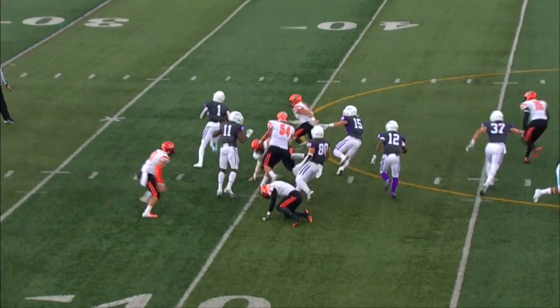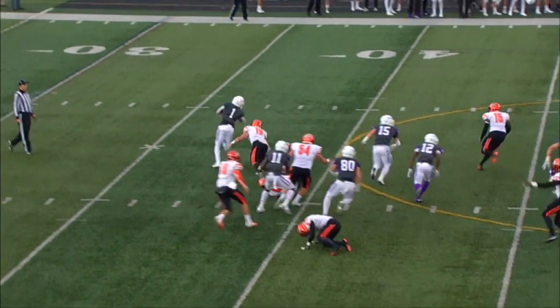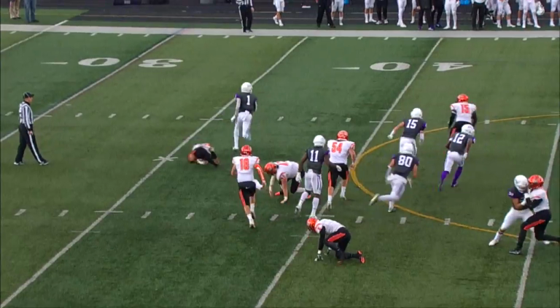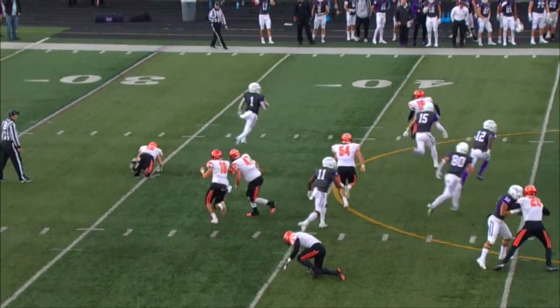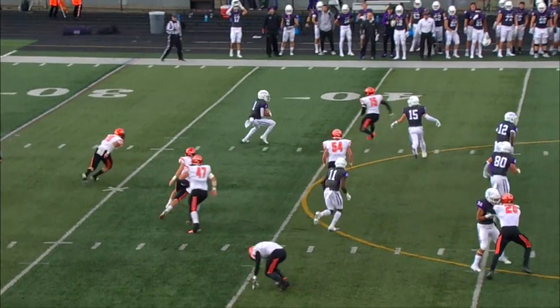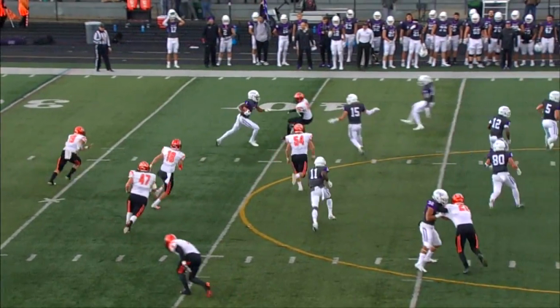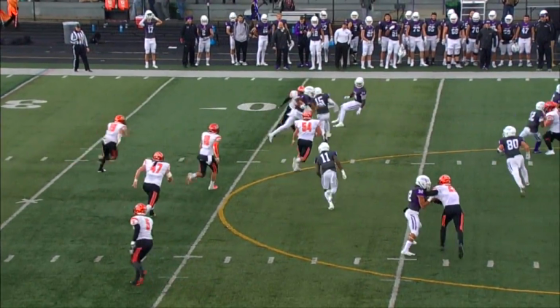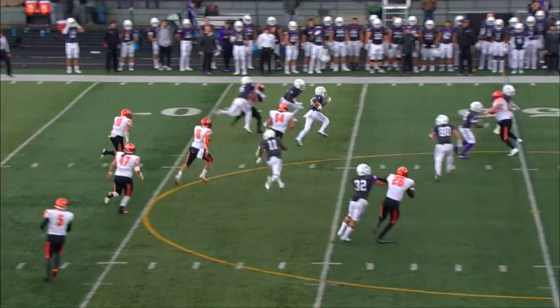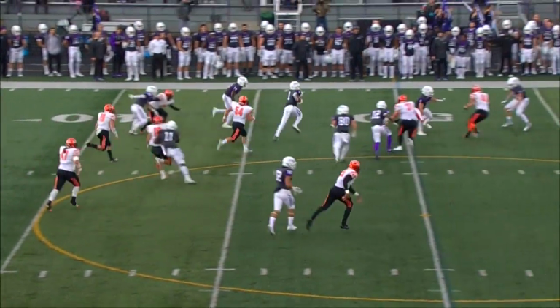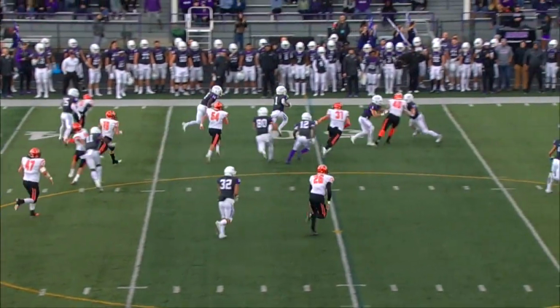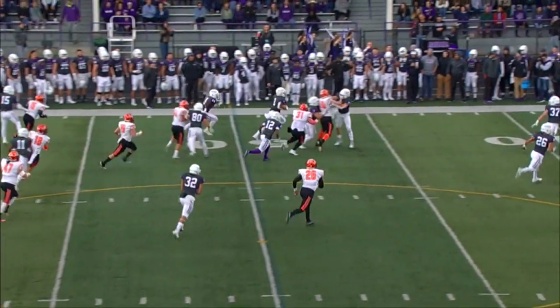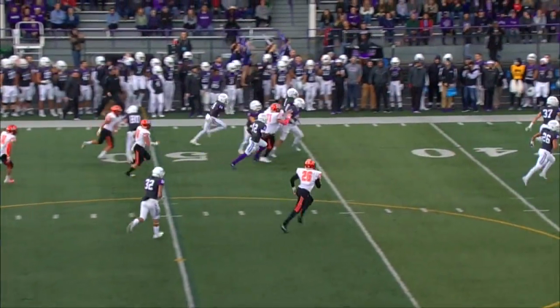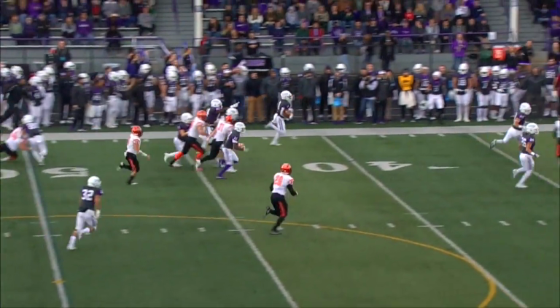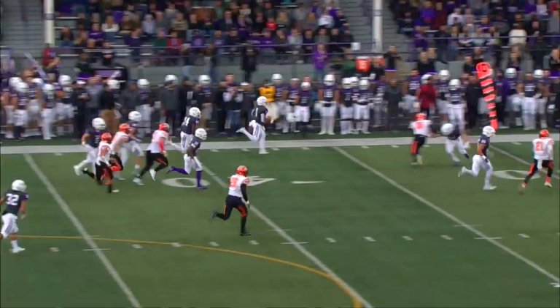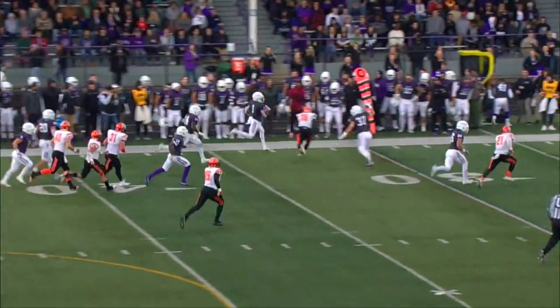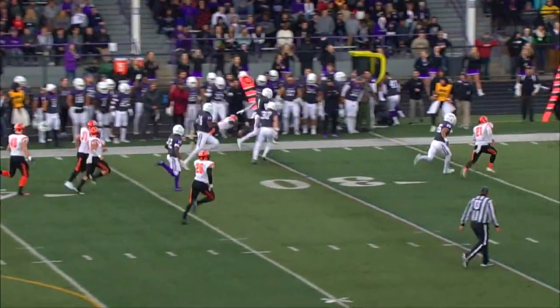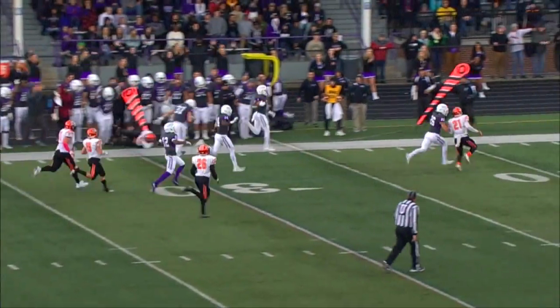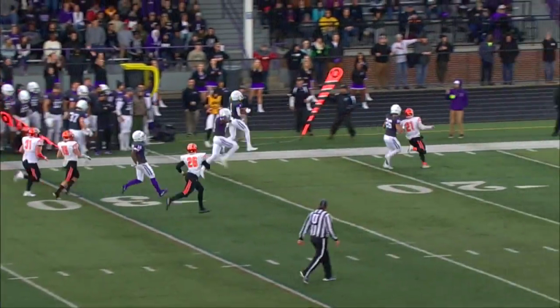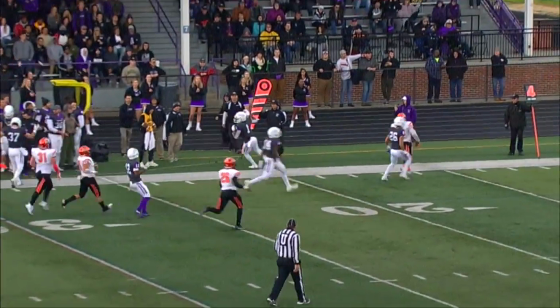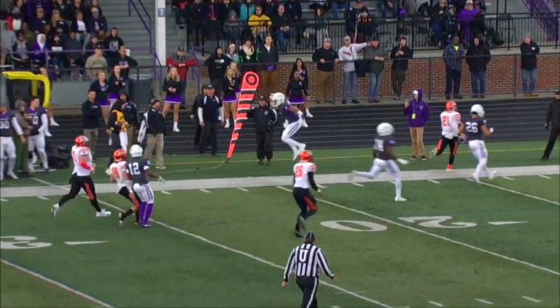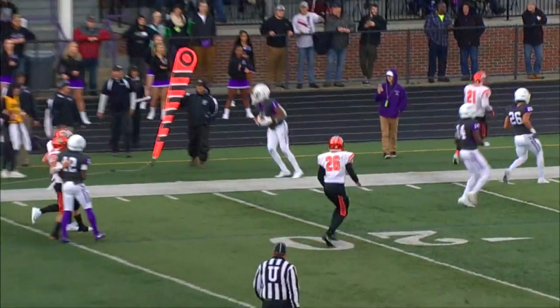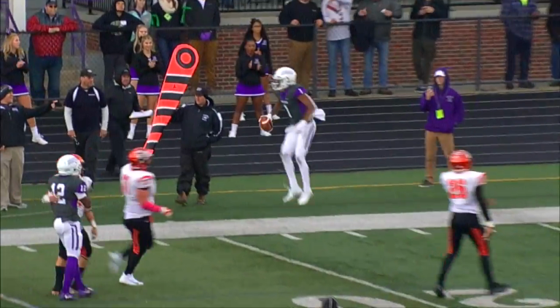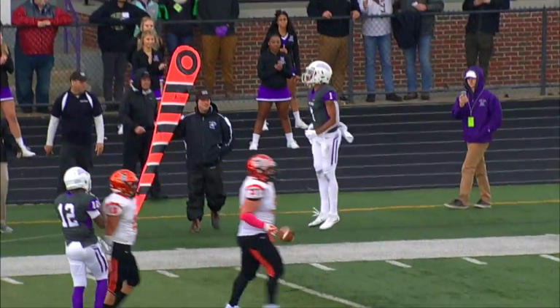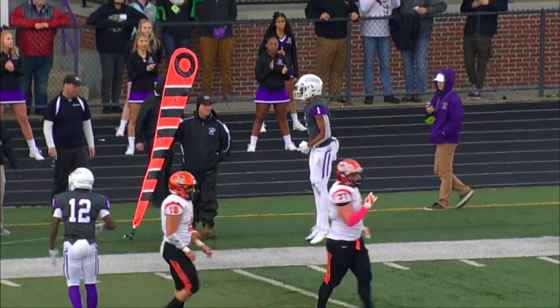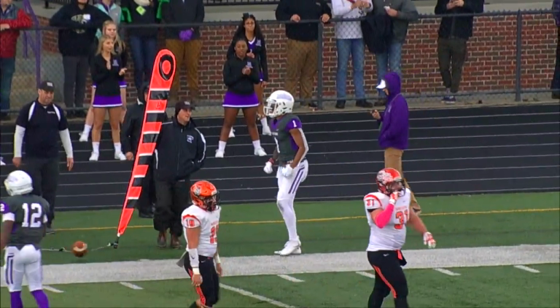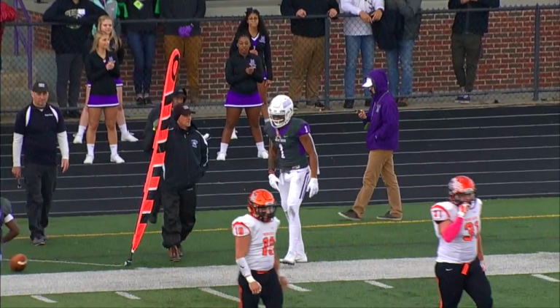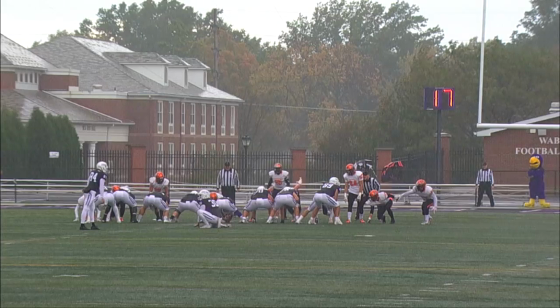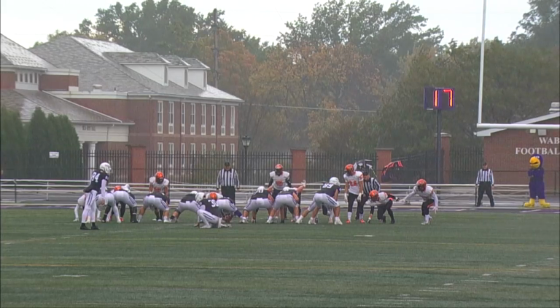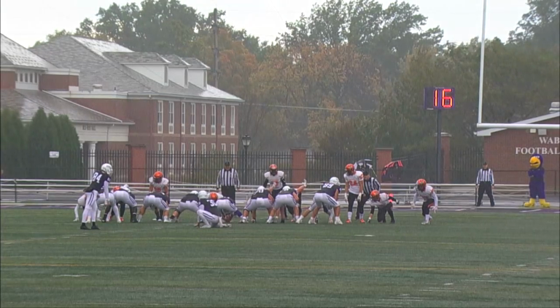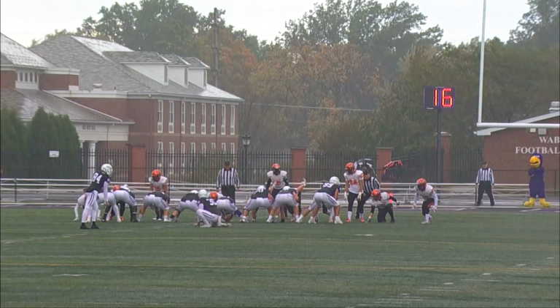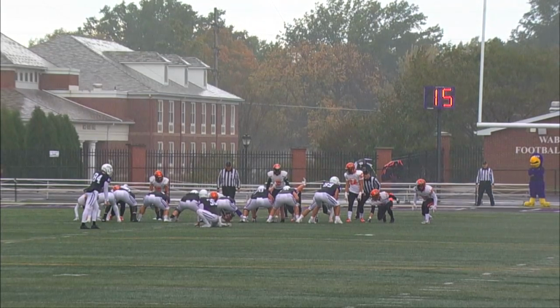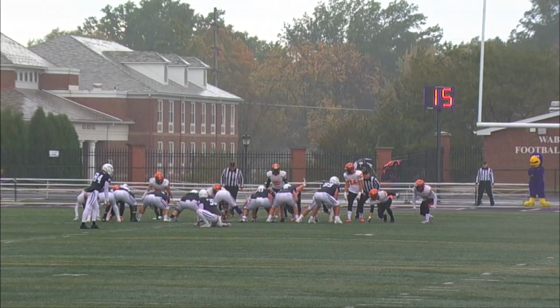It's a nice block — reverses field, makes a cutback, this is getting interesting! He's over the 40, has to beat the punter and the kicker. Baker was able to knock him out of bounds. Hunter Snyder is the holder.